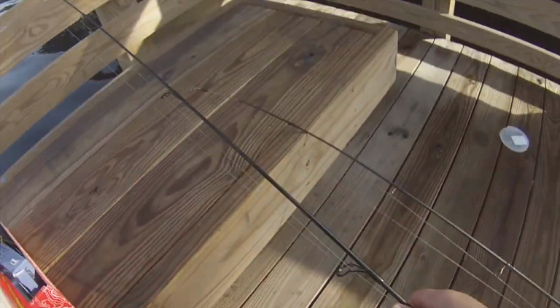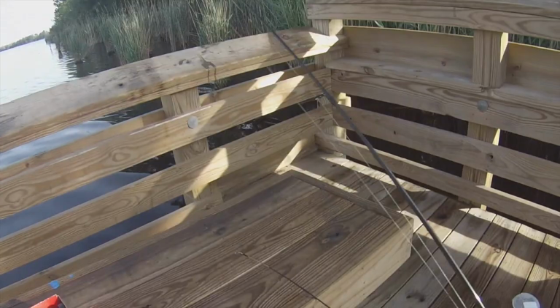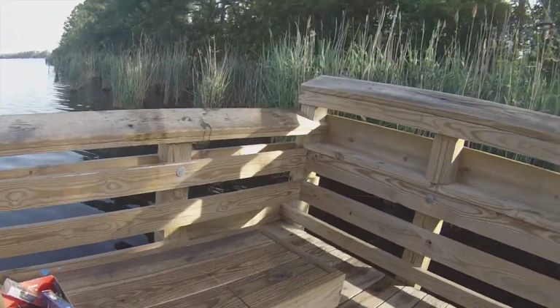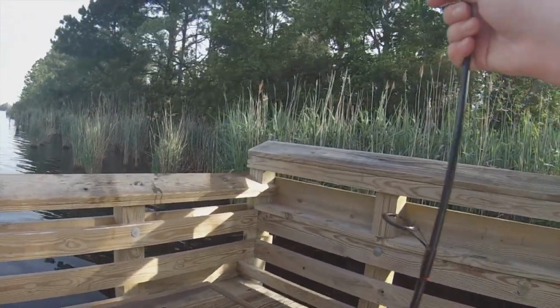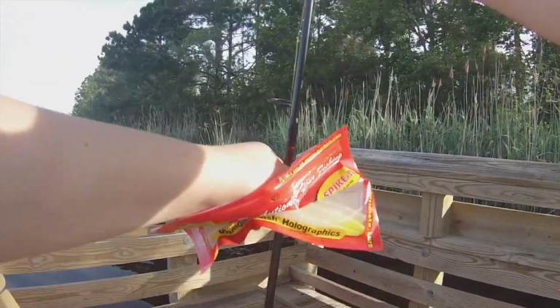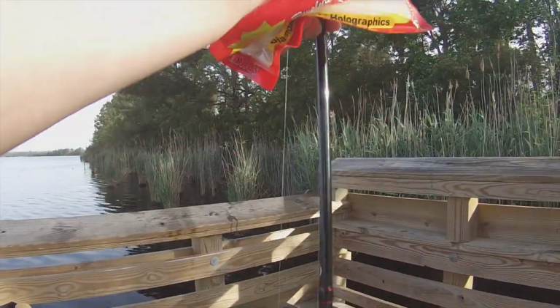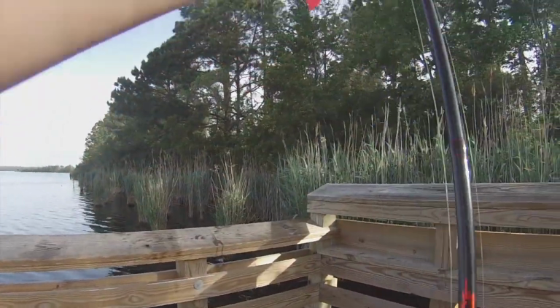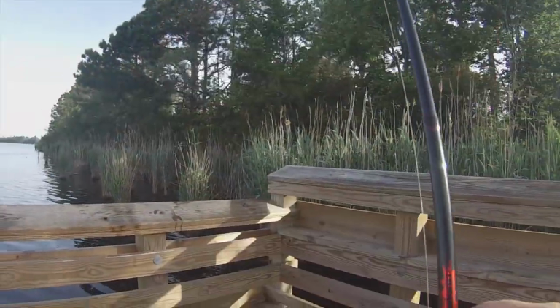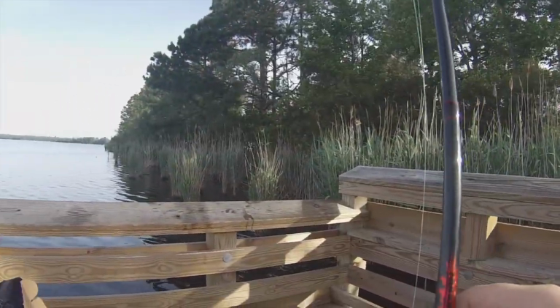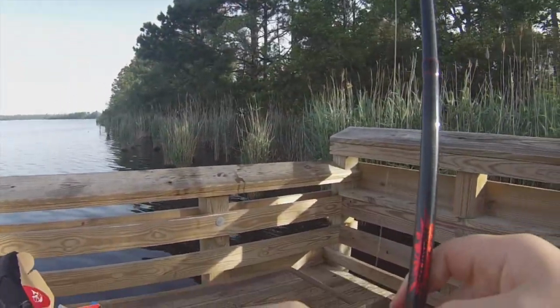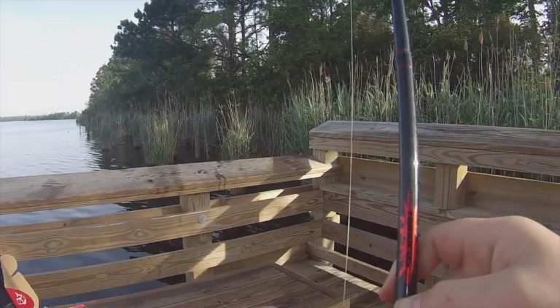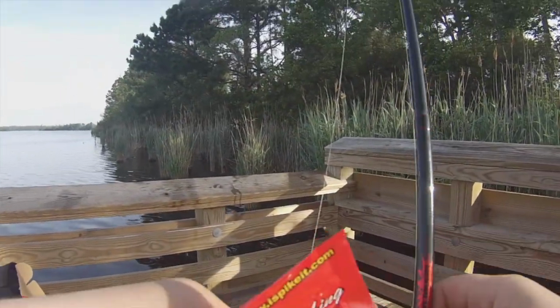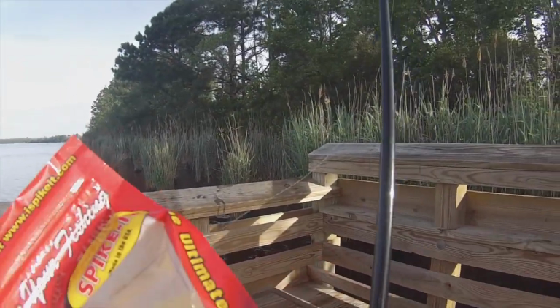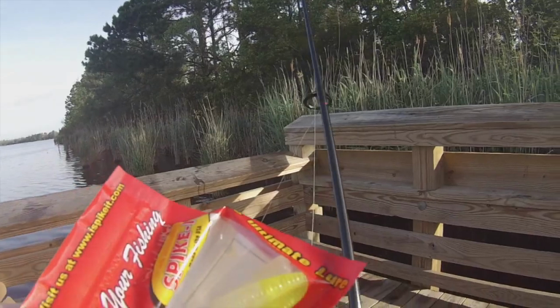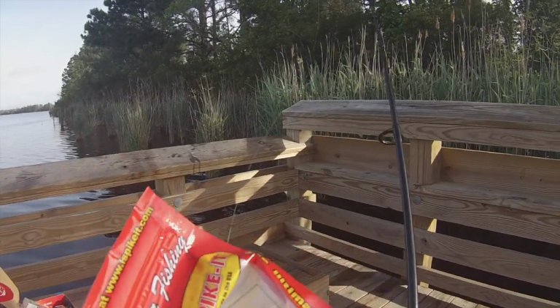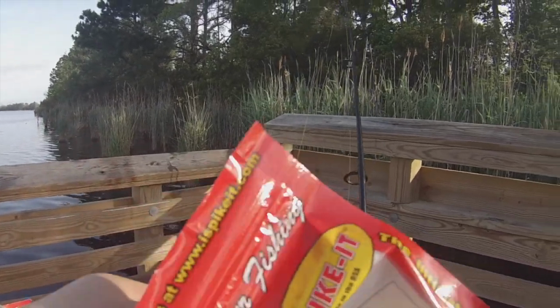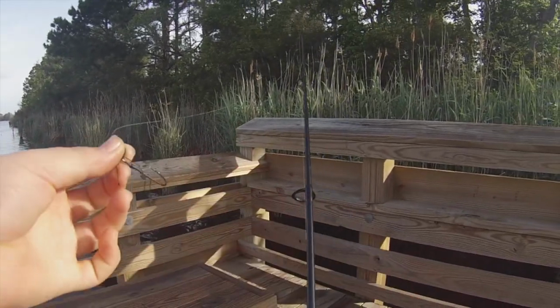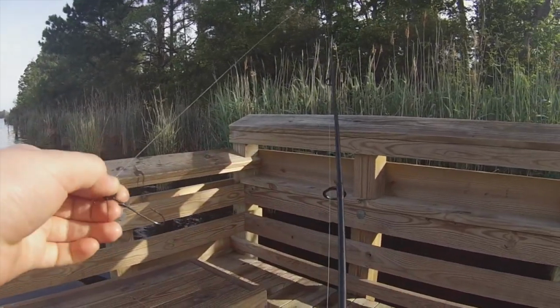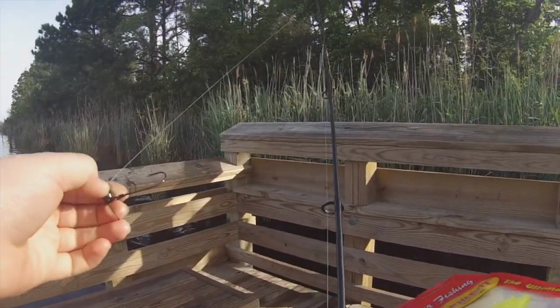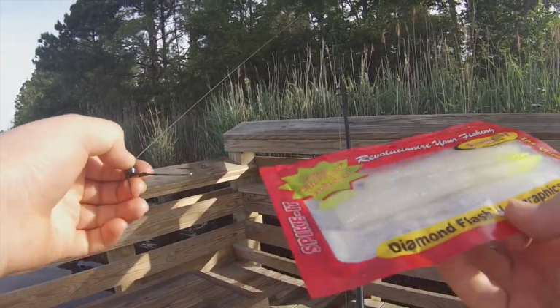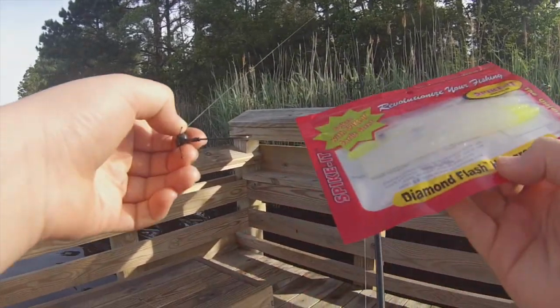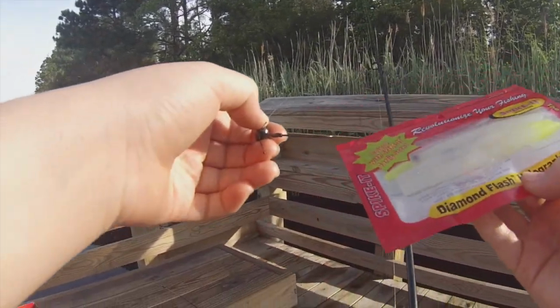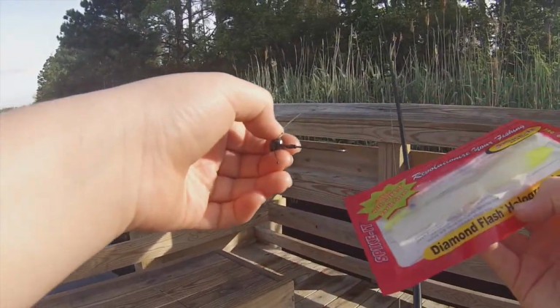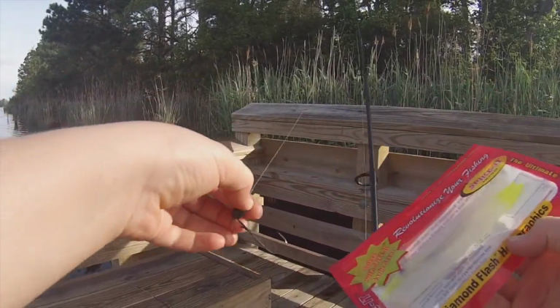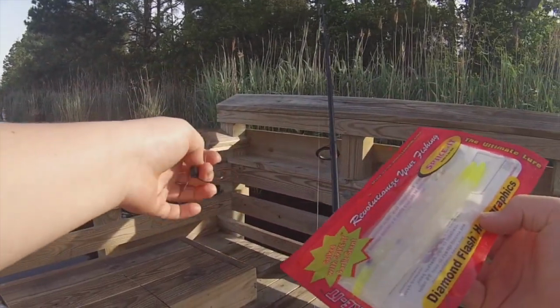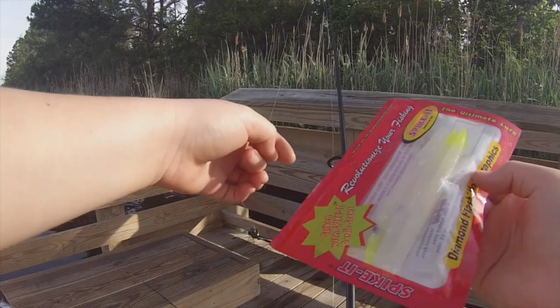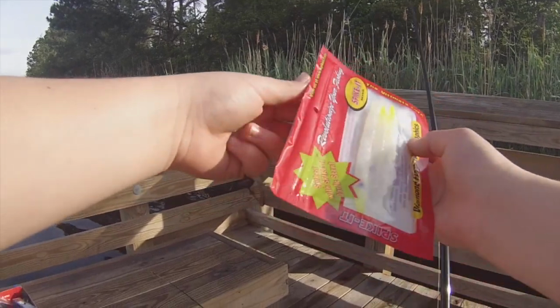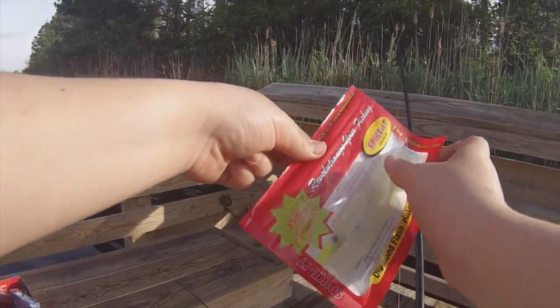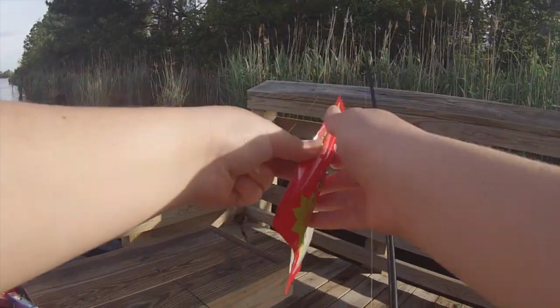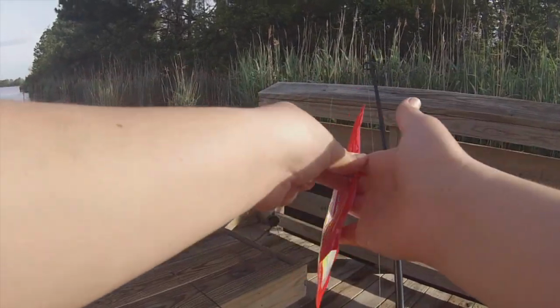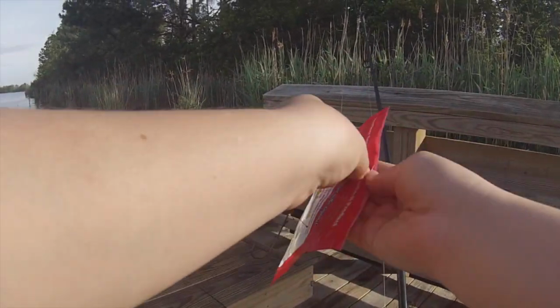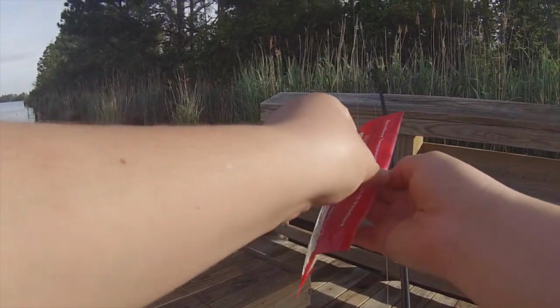Alright guys, we're at the spot now. We're just going to be fishing off this little dock today. I've got our little standing jig here with the diamond flash holographics, and hopefully we catch a bass off of them.